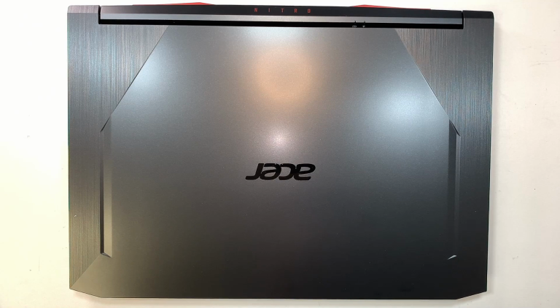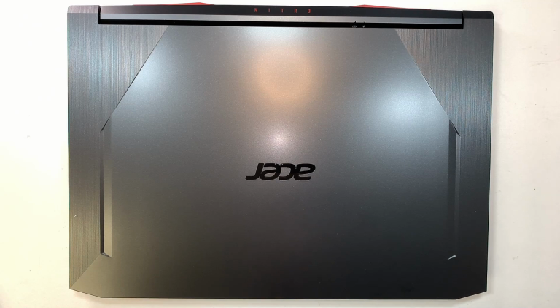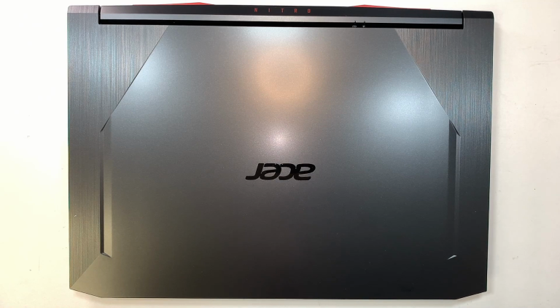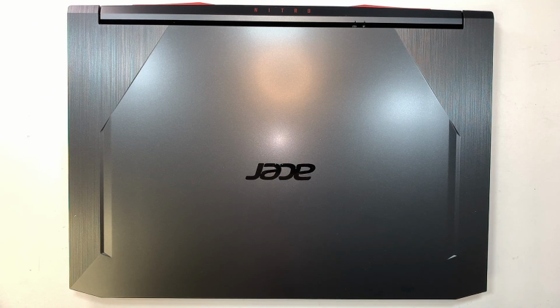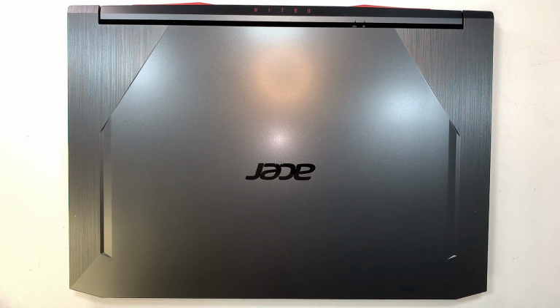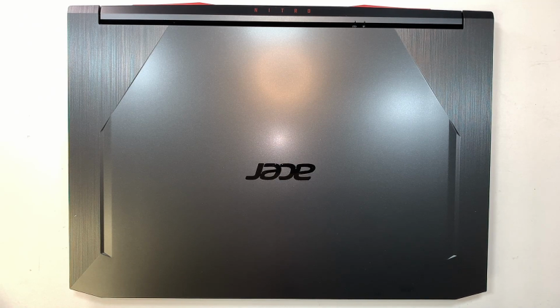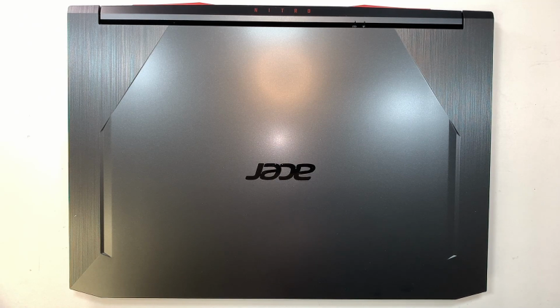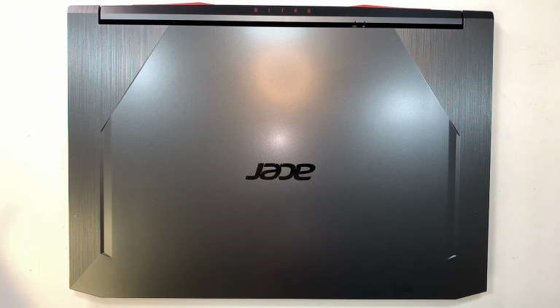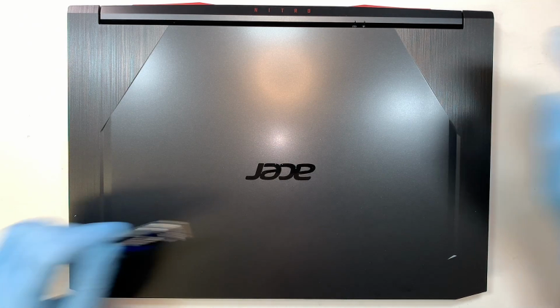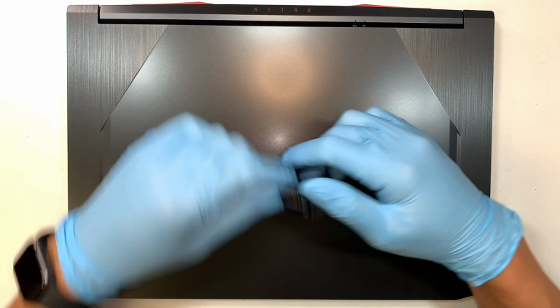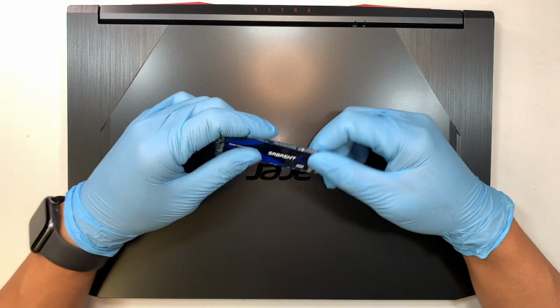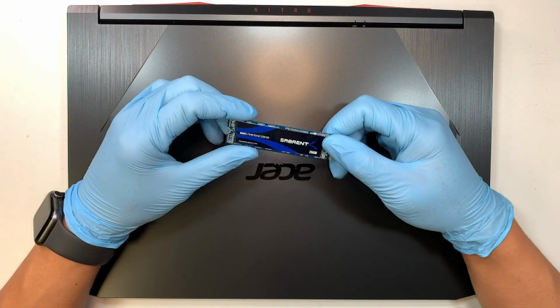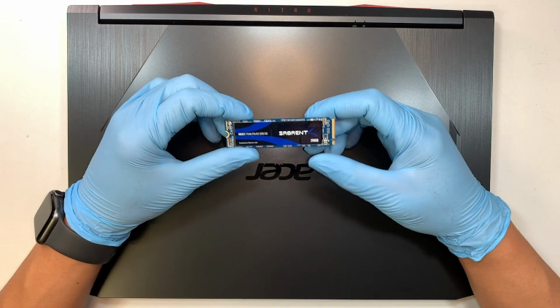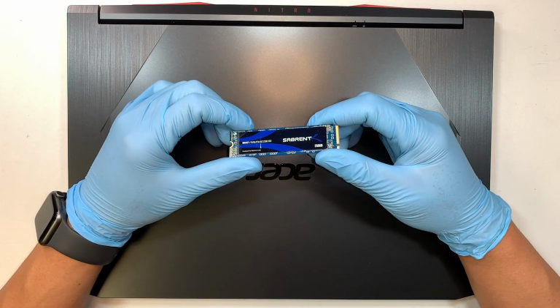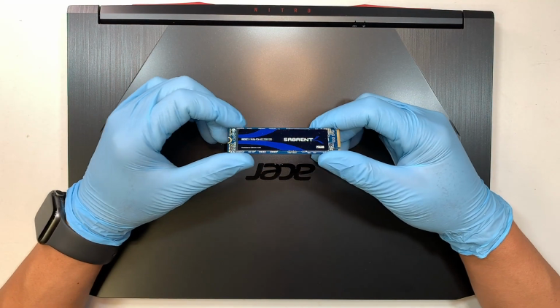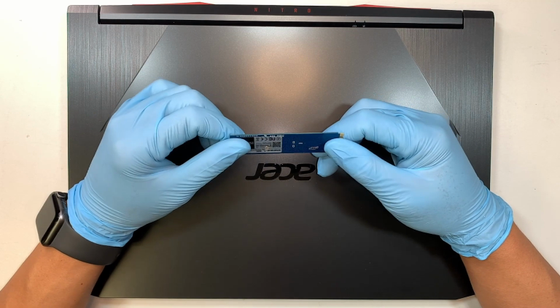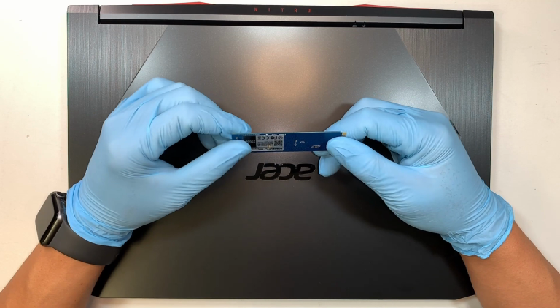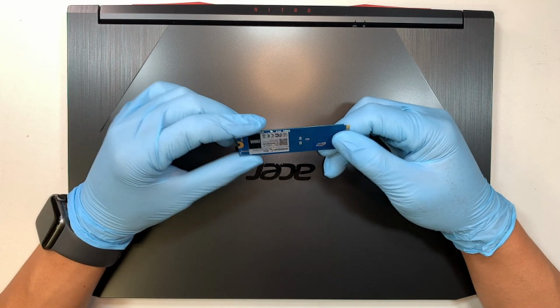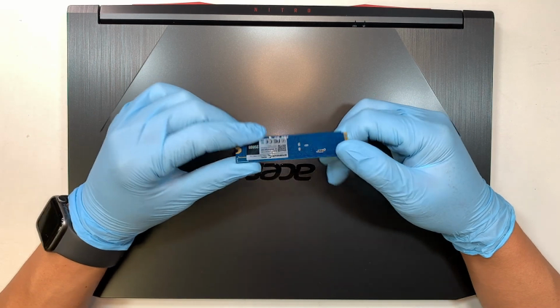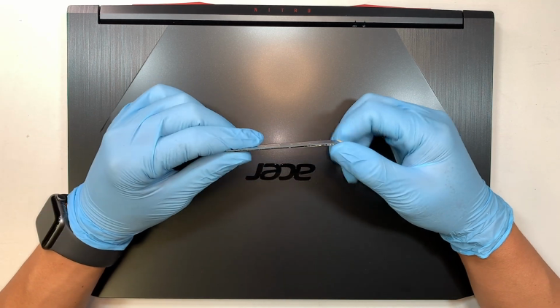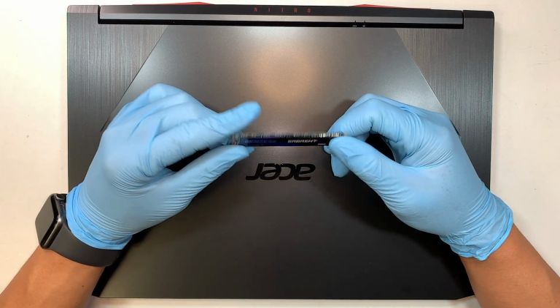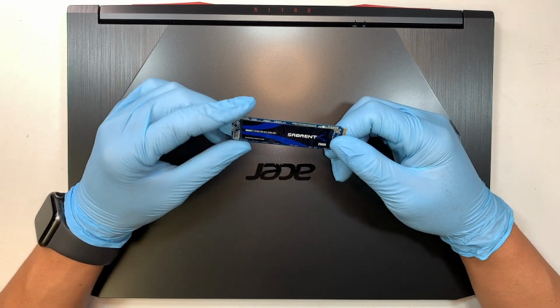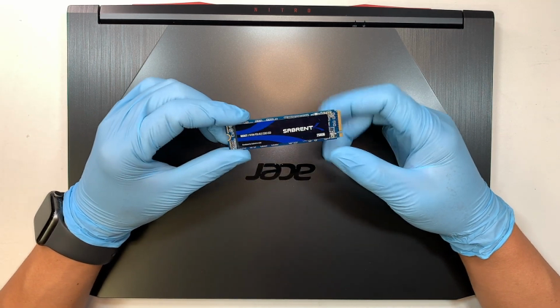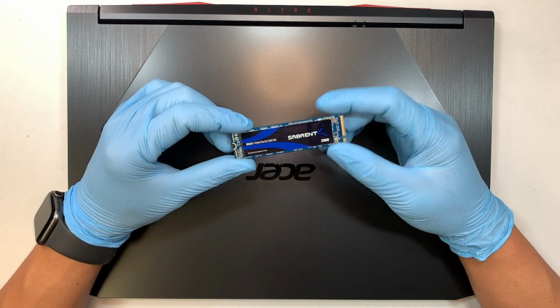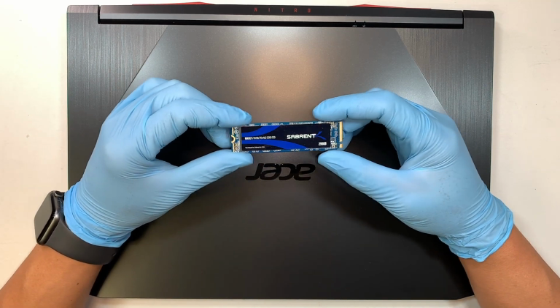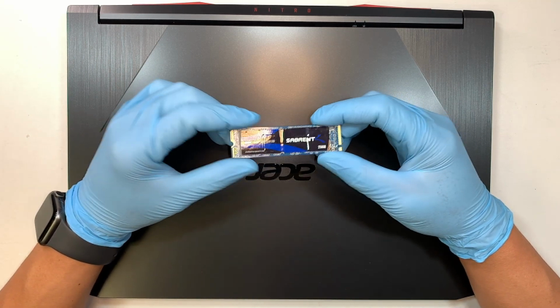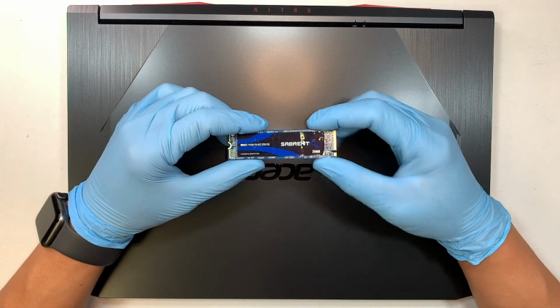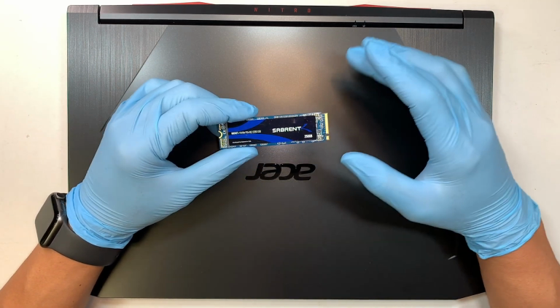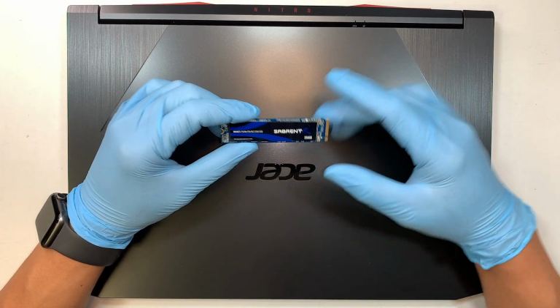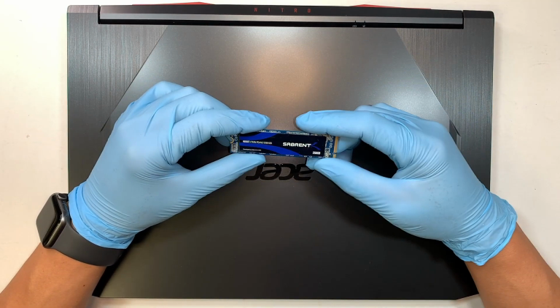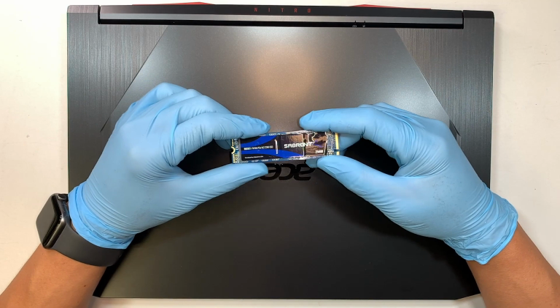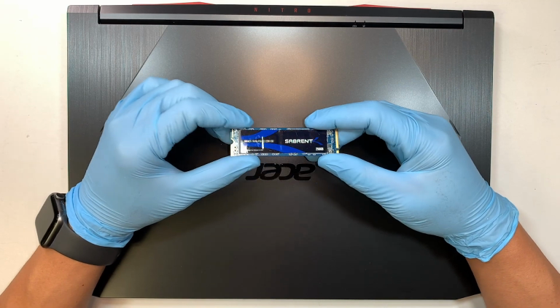Hi, welcome, Simon here and hope you're doing well. In this video I'll walk you through step by step on how to upgrade your M.2 drive in this Acer gaming laptop.